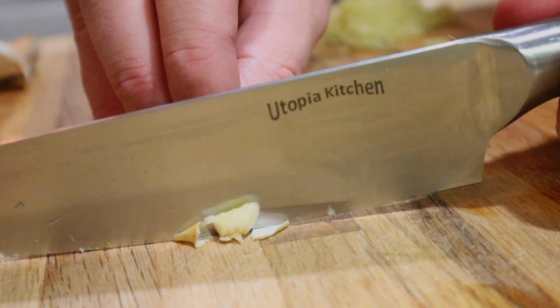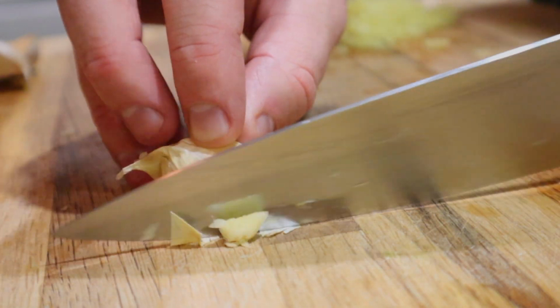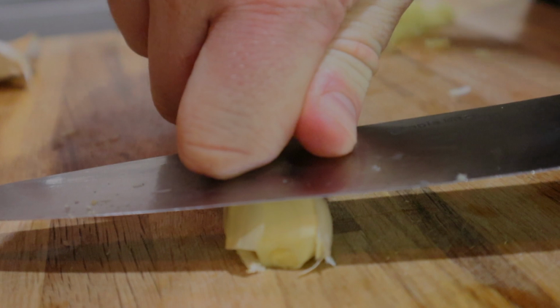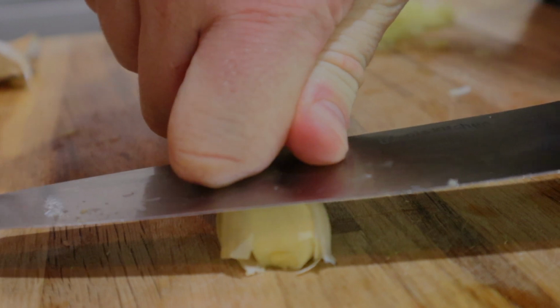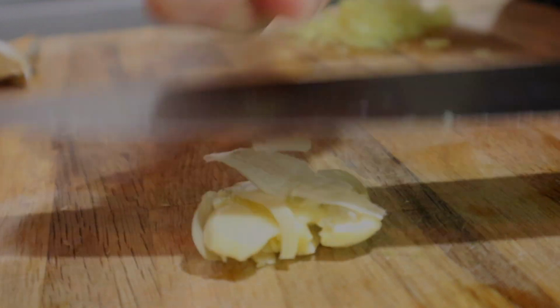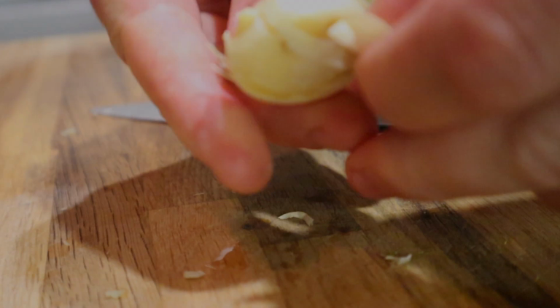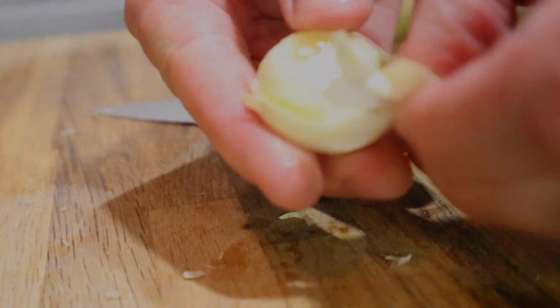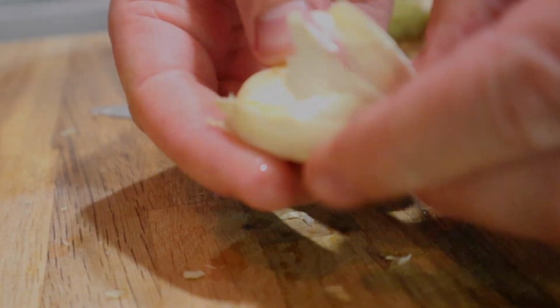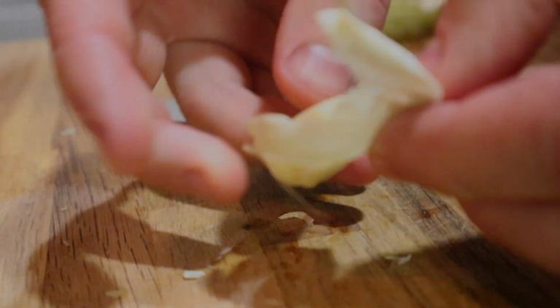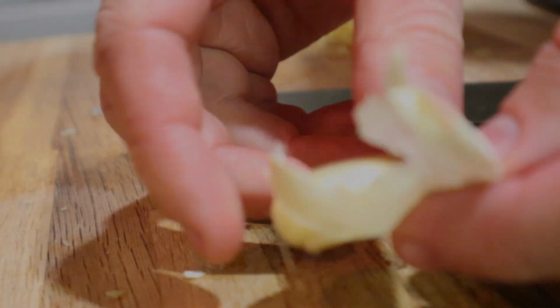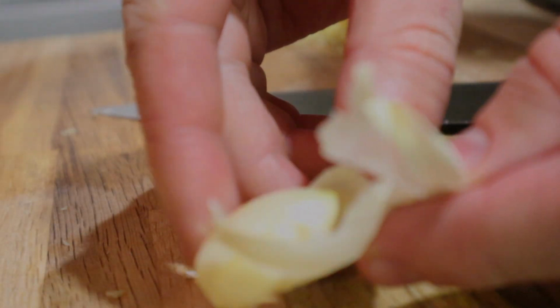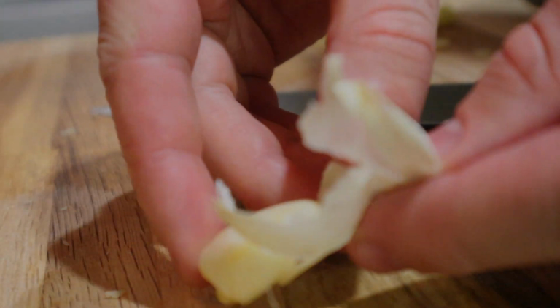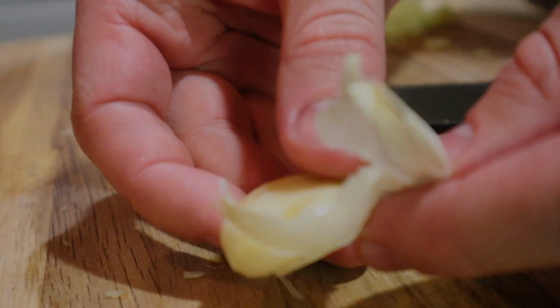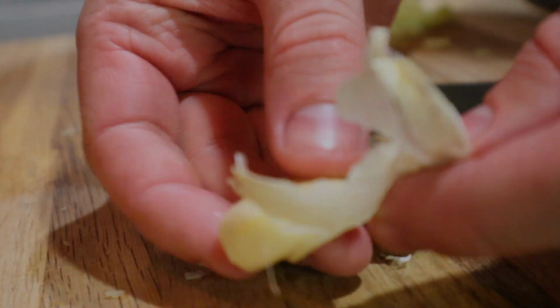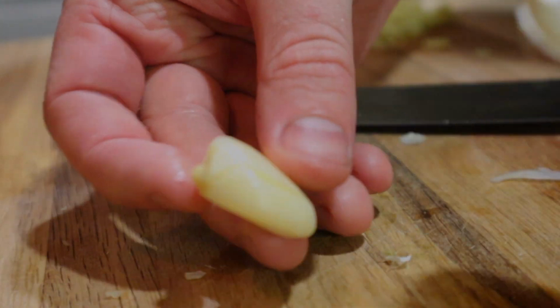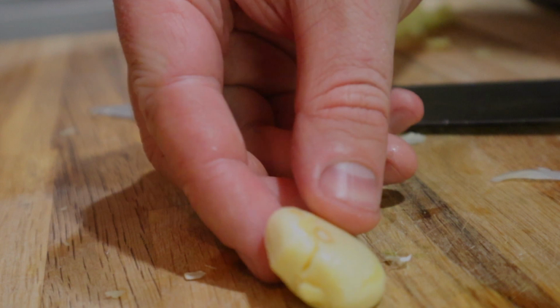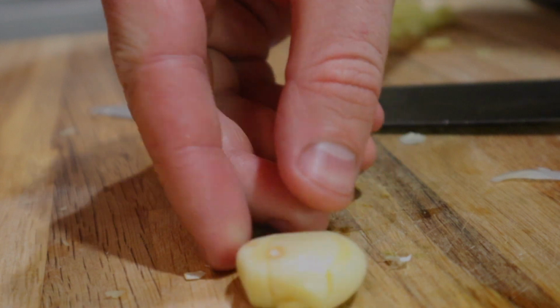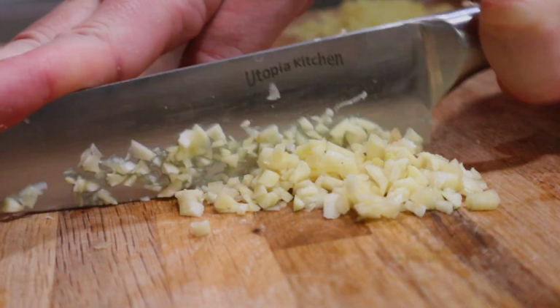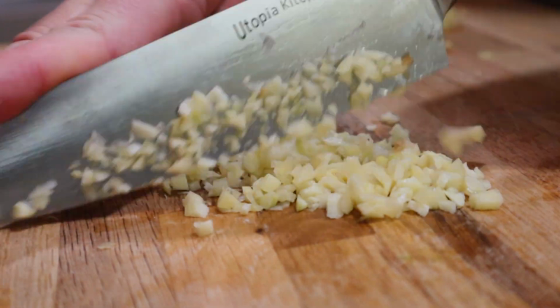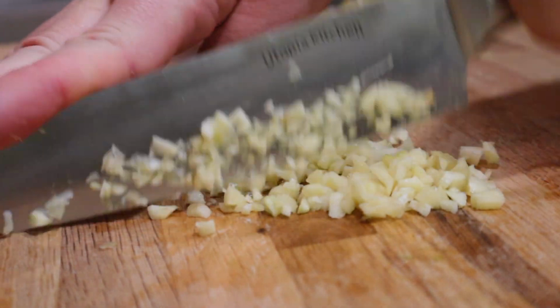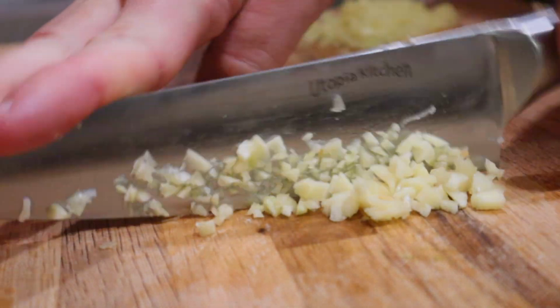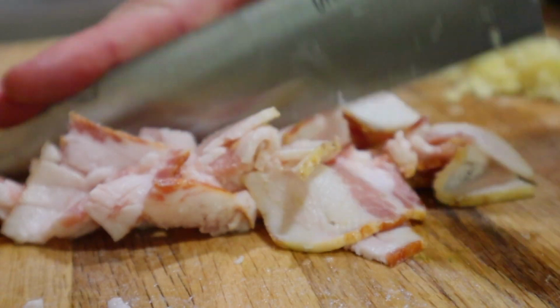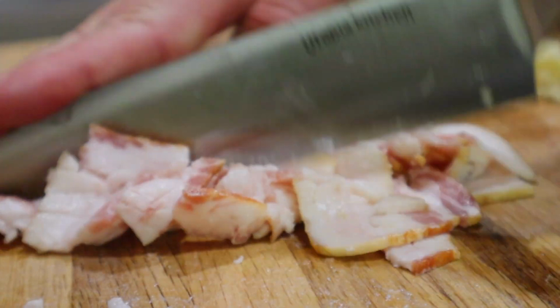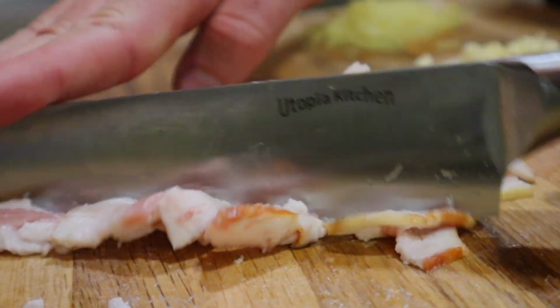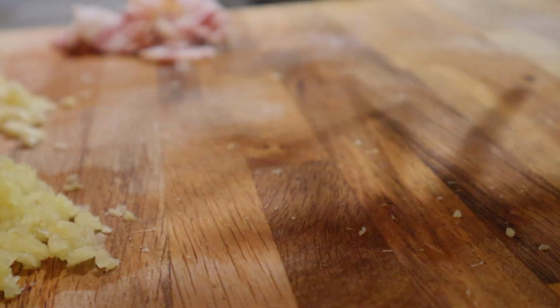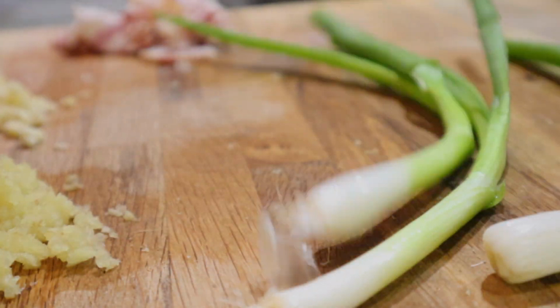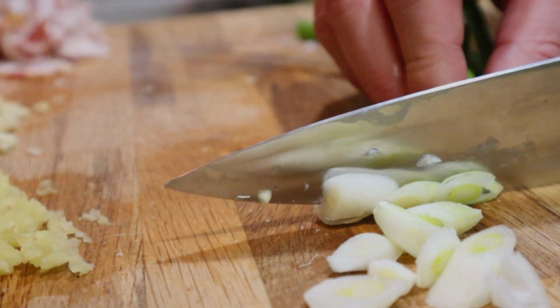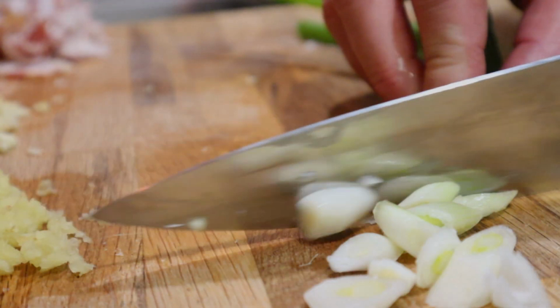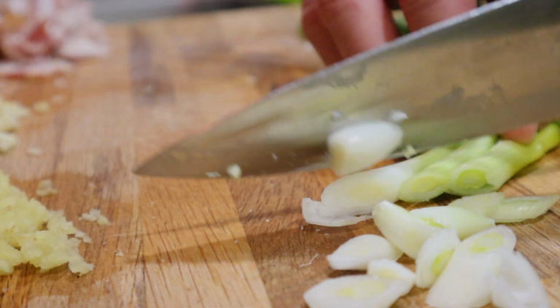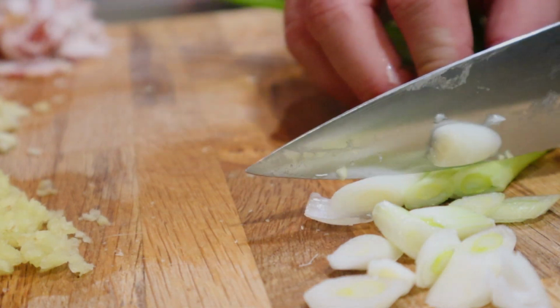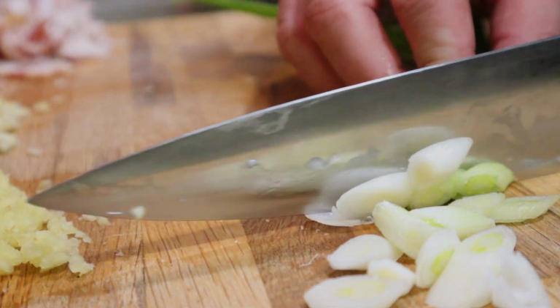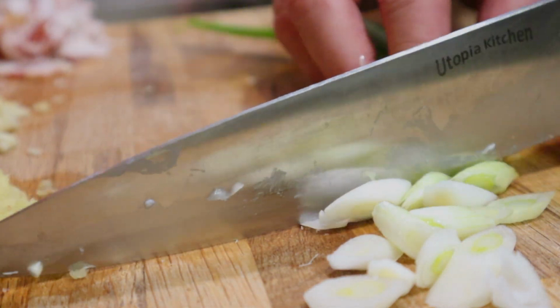The easiest way to chop garlic: cut off the end, pound it with the back of a knife, and the skin comes off like butter, dude. Chop that similarly to the ginger, along with some bacon and green onions, and you got yourself your aromatics.